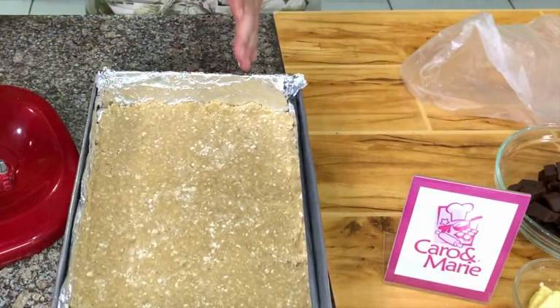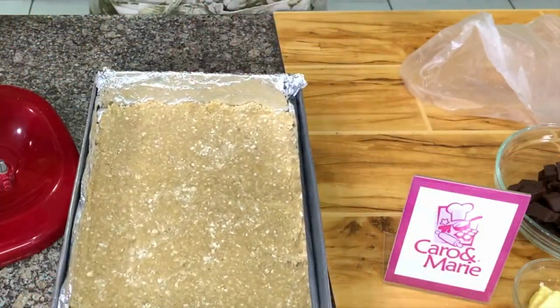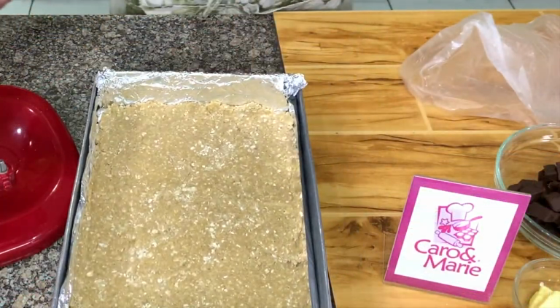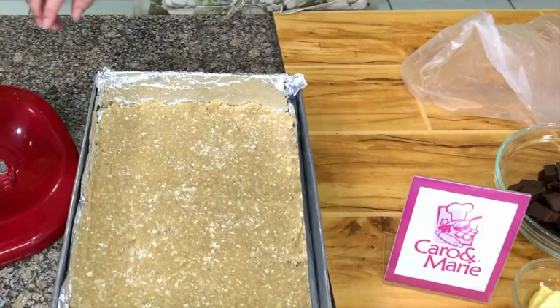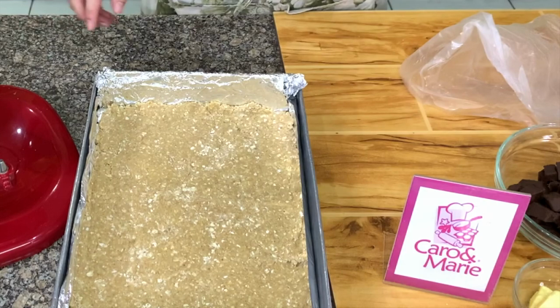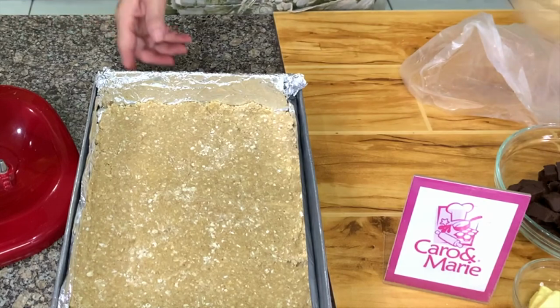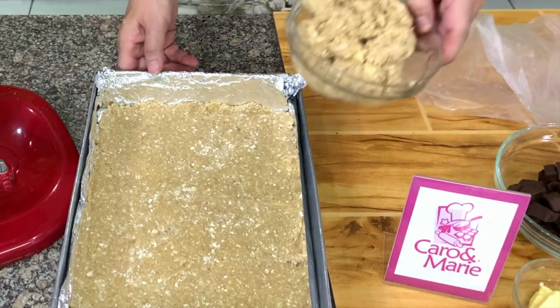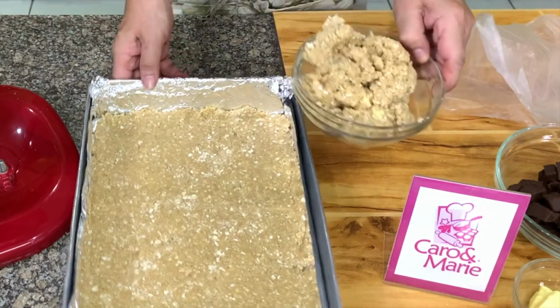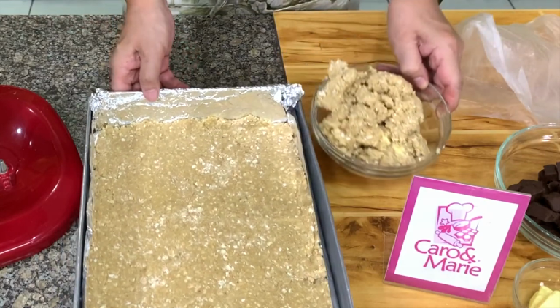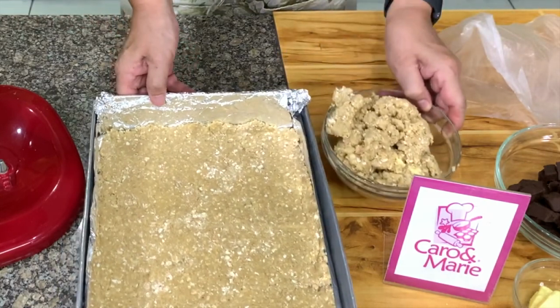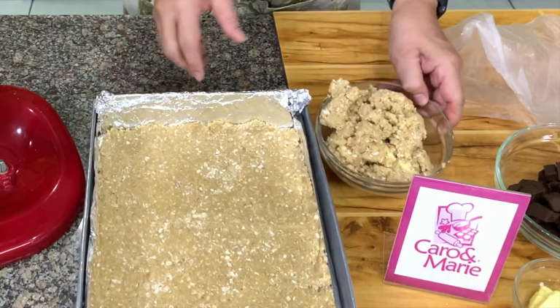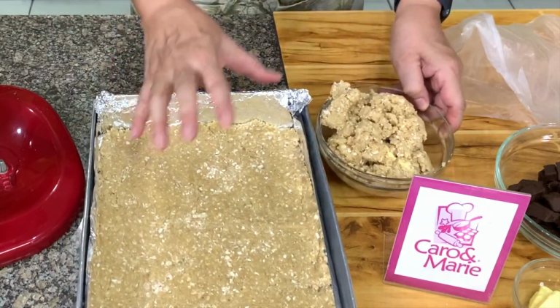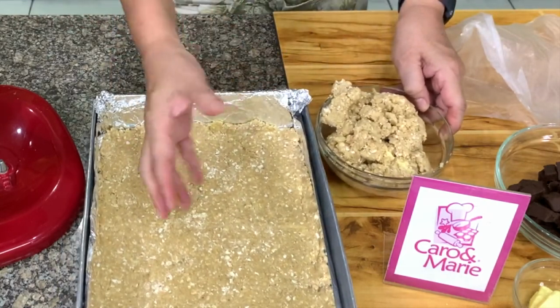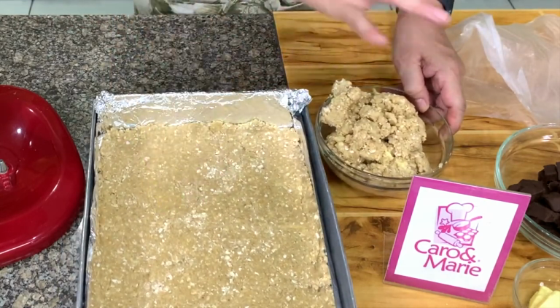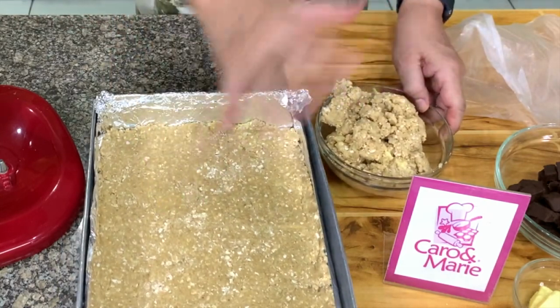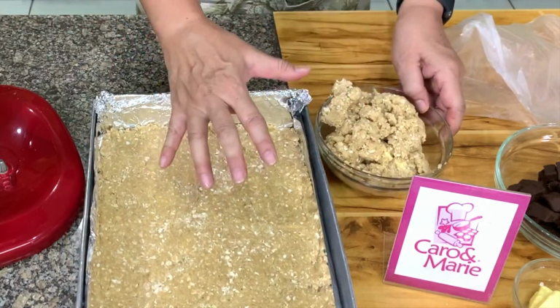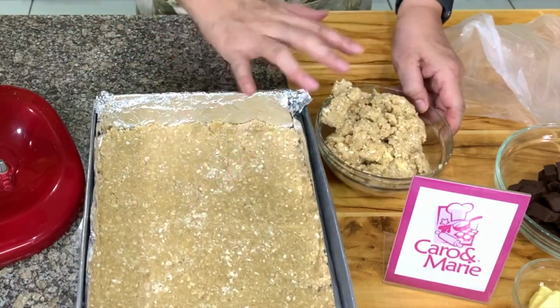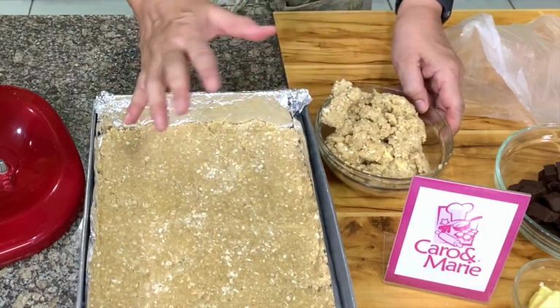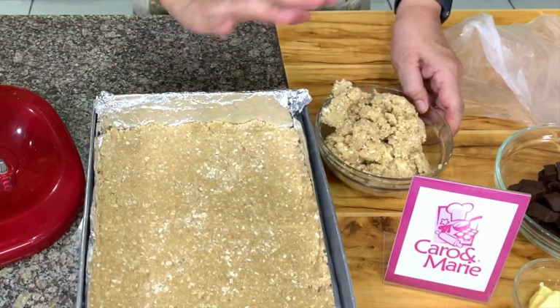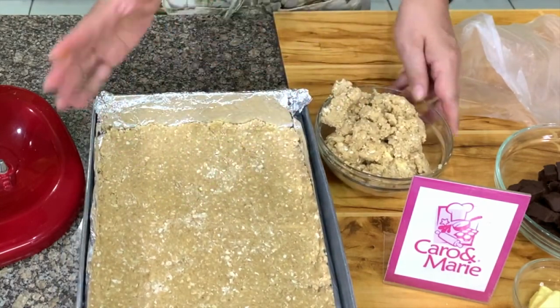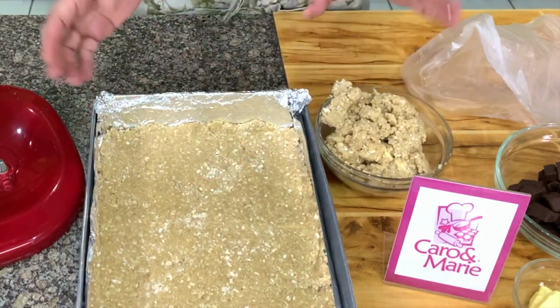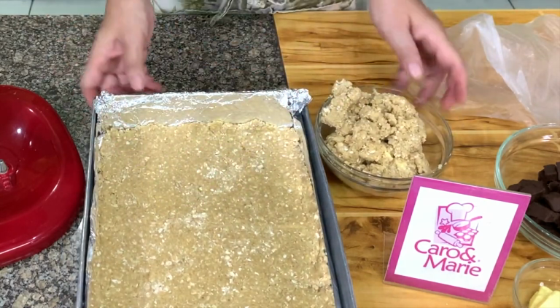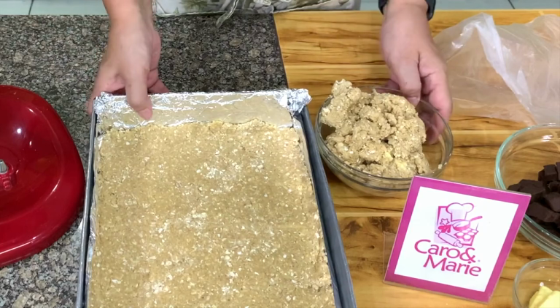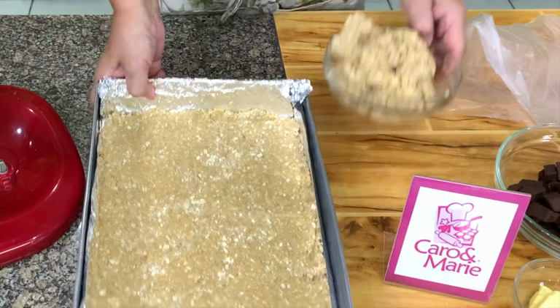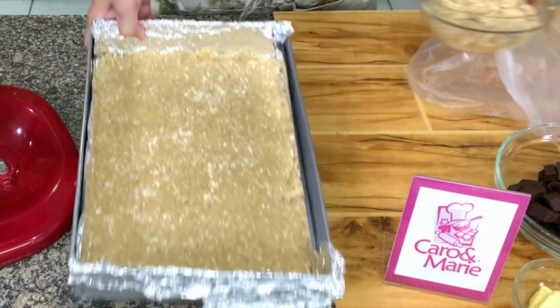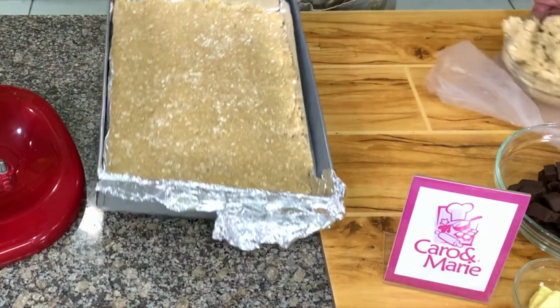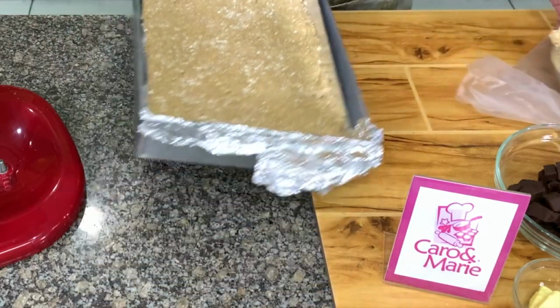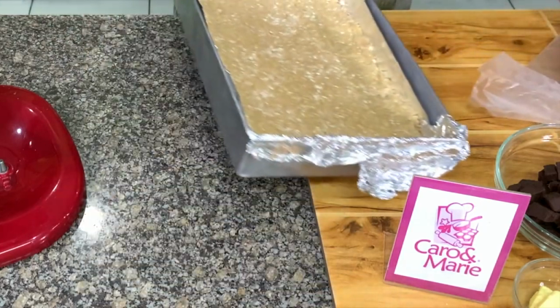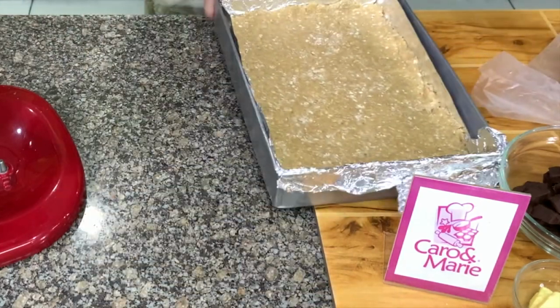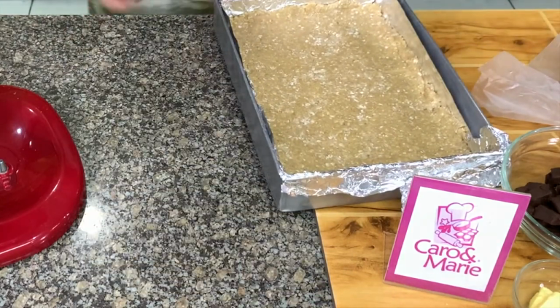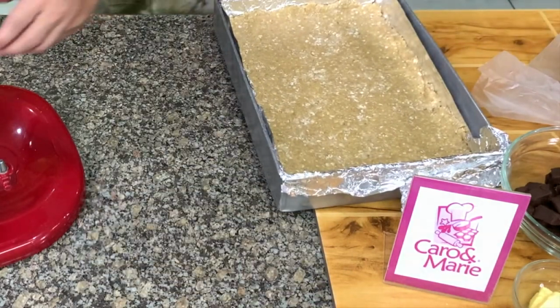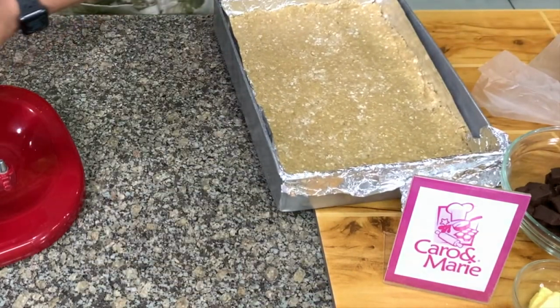And then this is our topping — remember, we took out one and a half cups, more or less. So the next thing we need to do is make the filling.